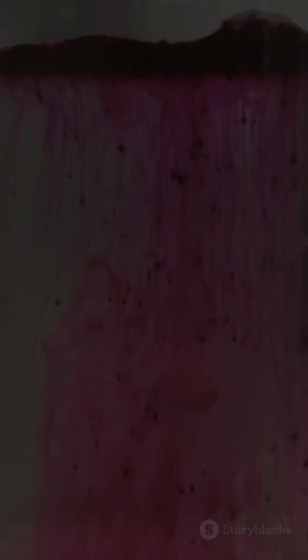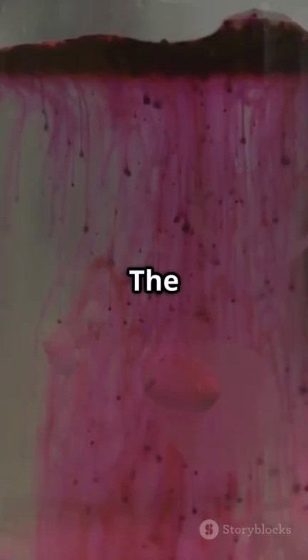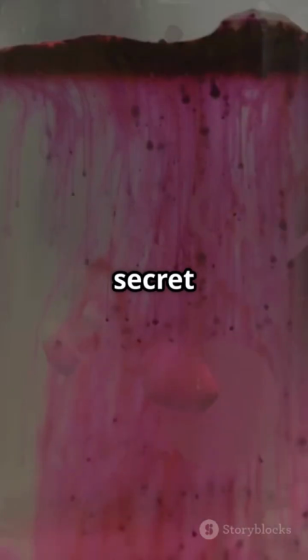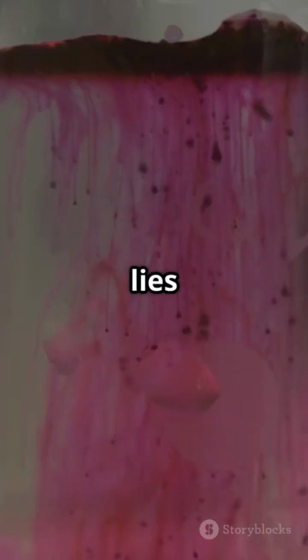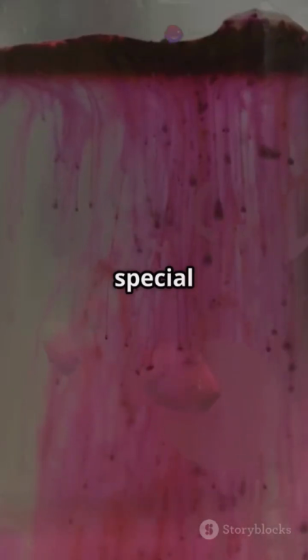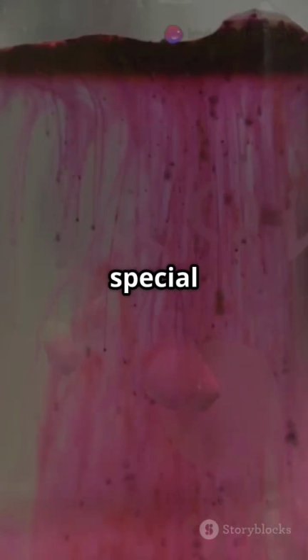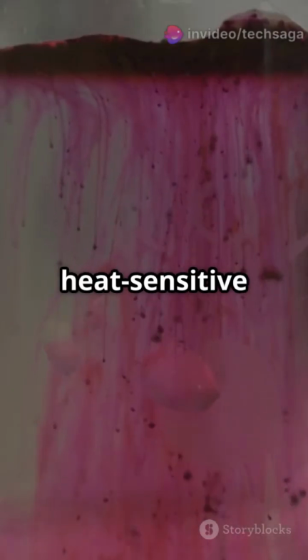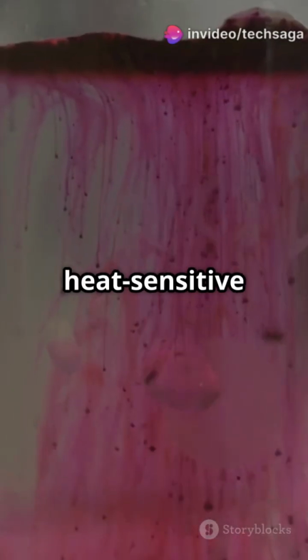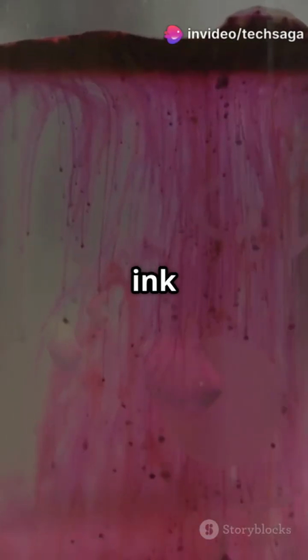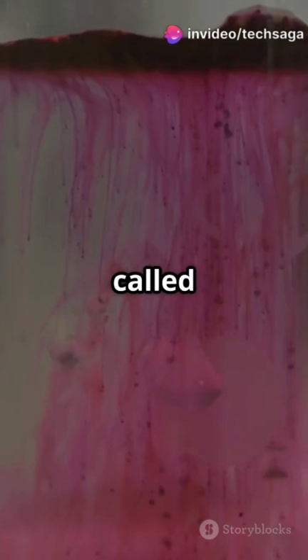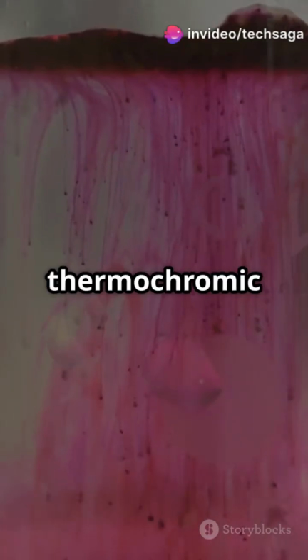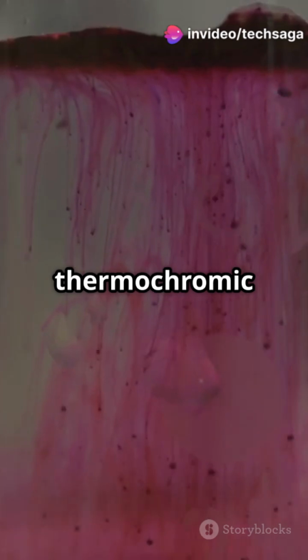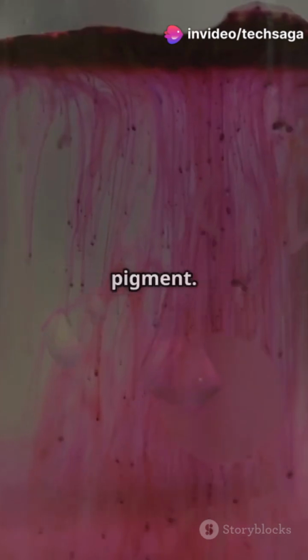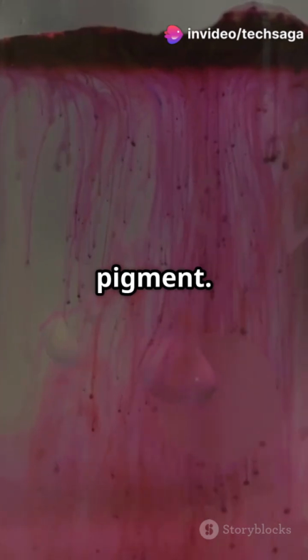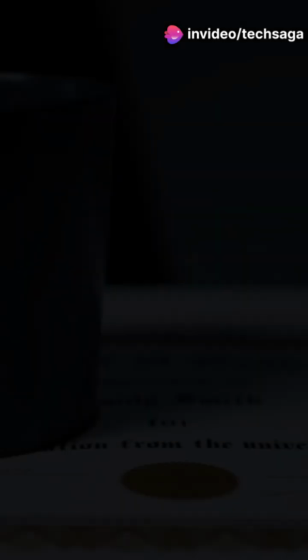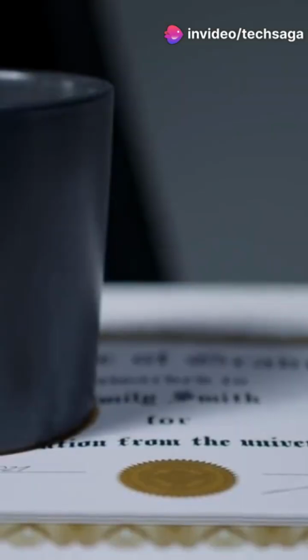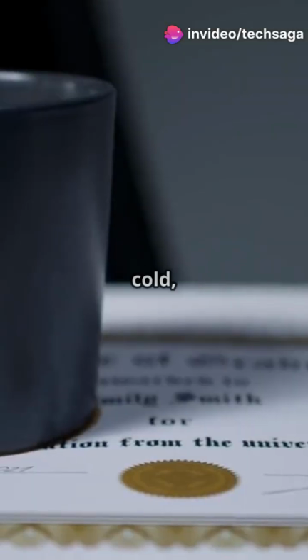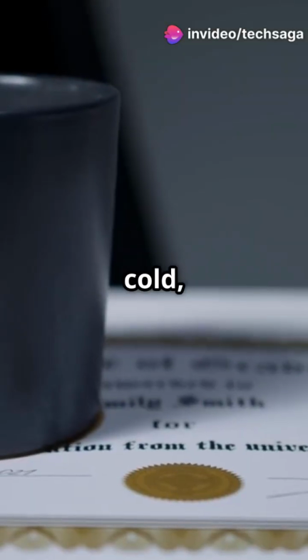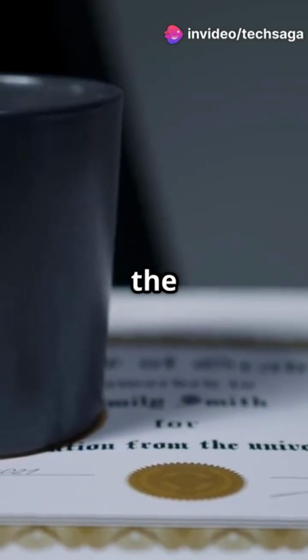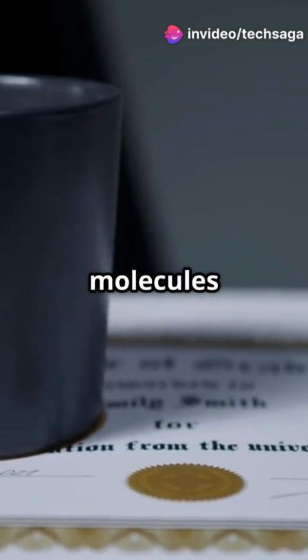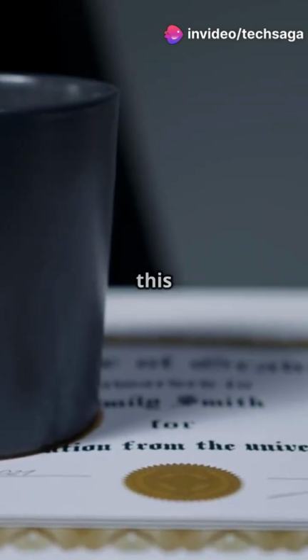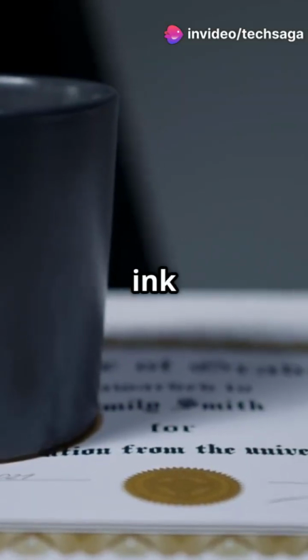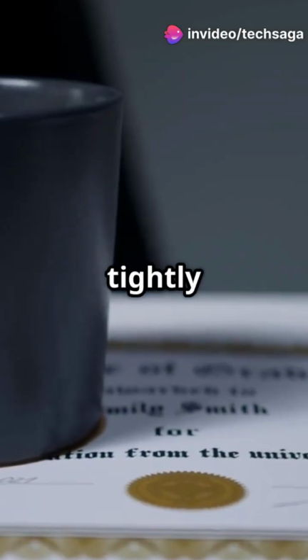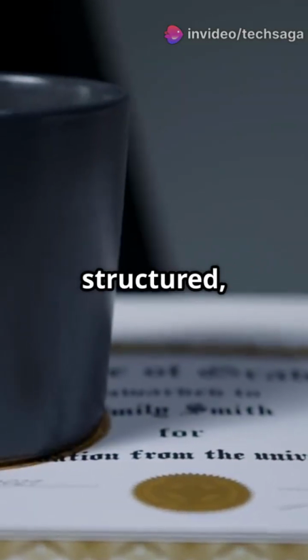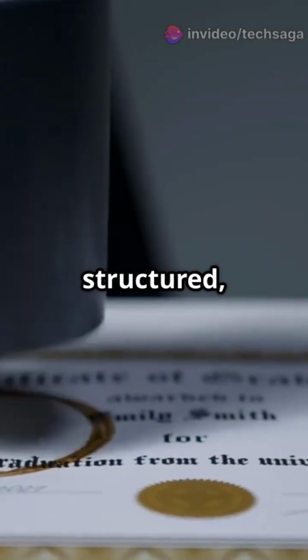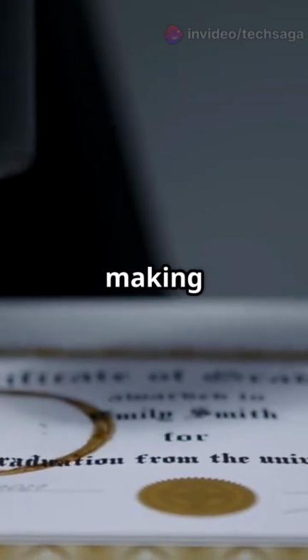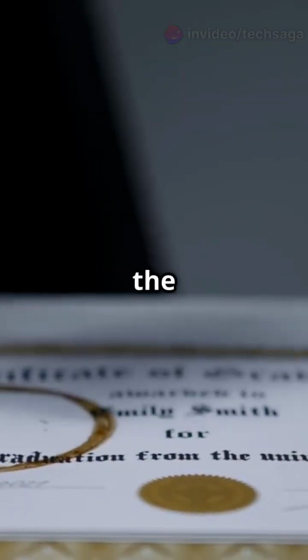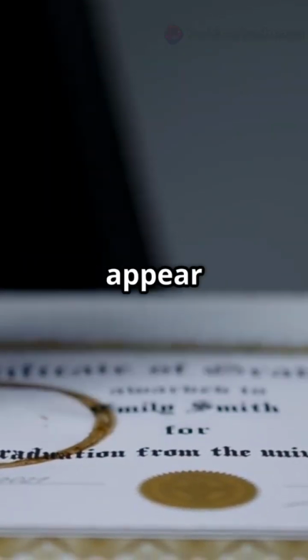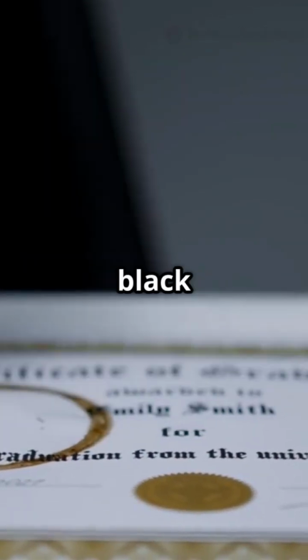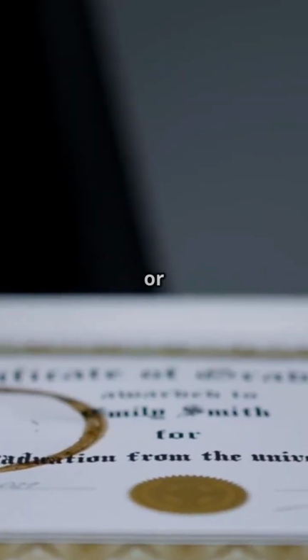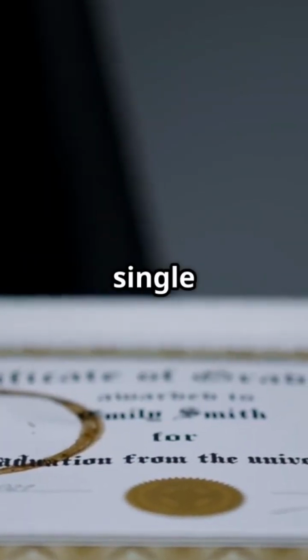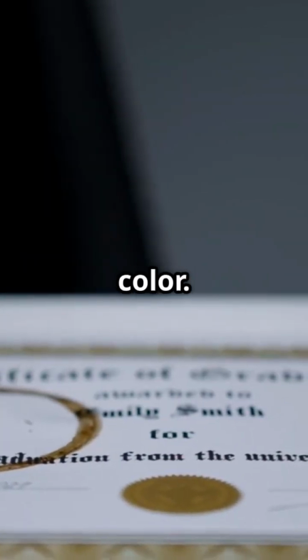The secret lies in a special heat-sensitive ink called thermochromic pigment. When cold, the molecules in this ink are tightly structured, making the mug appear black or a single color.